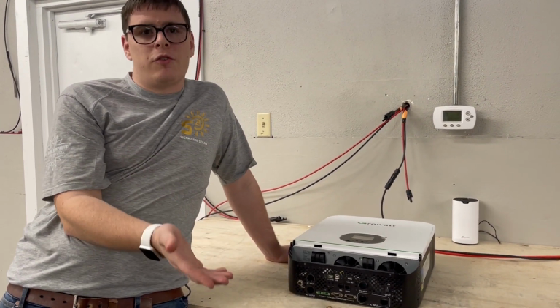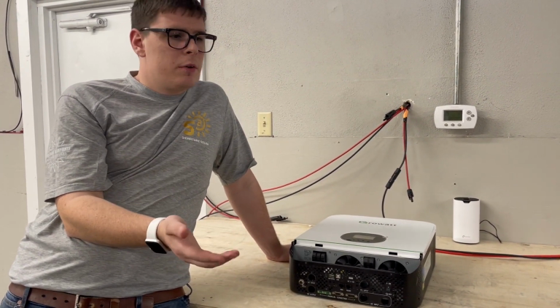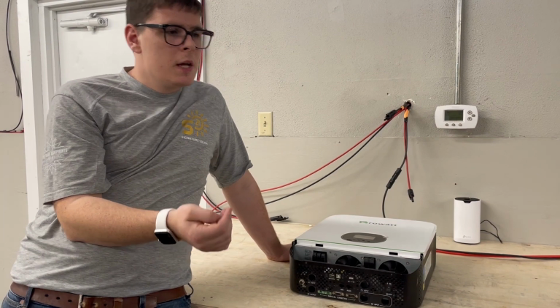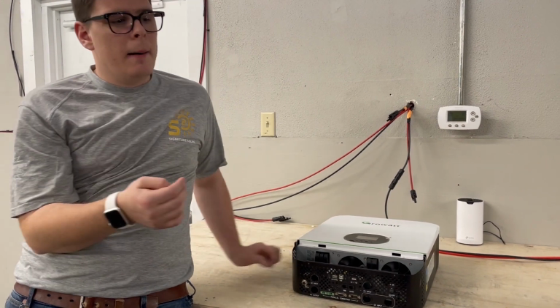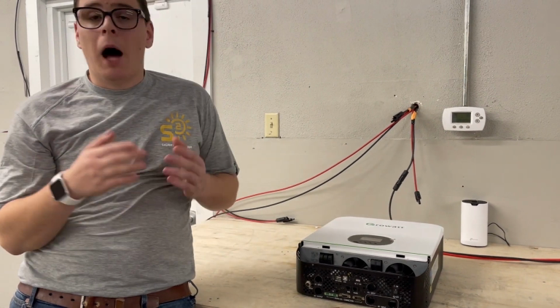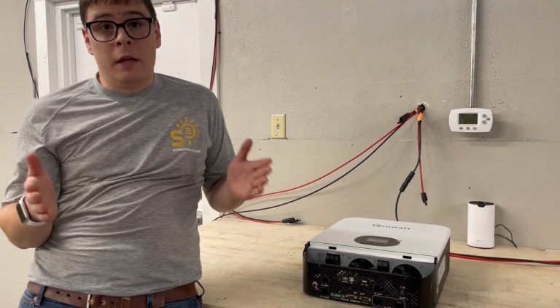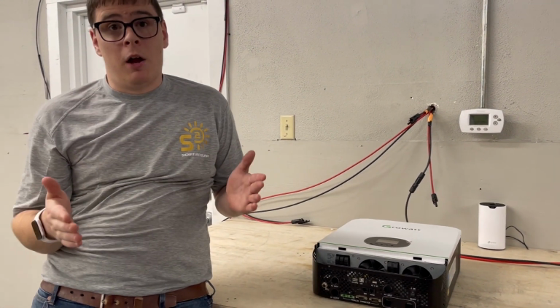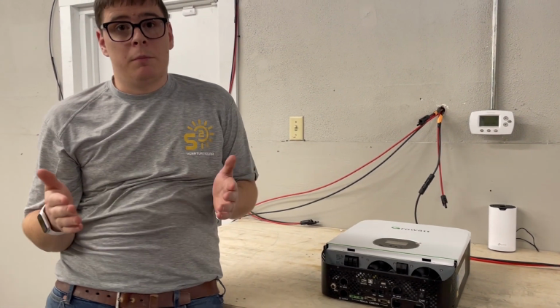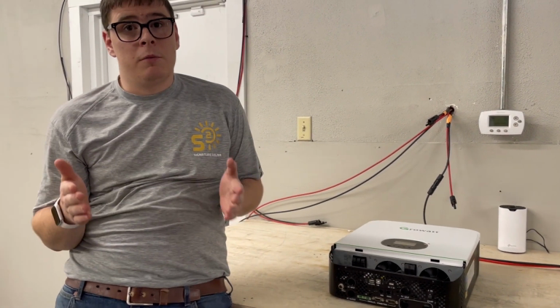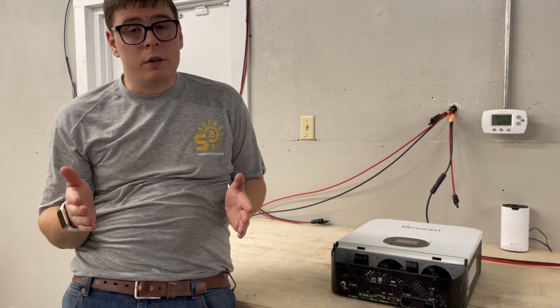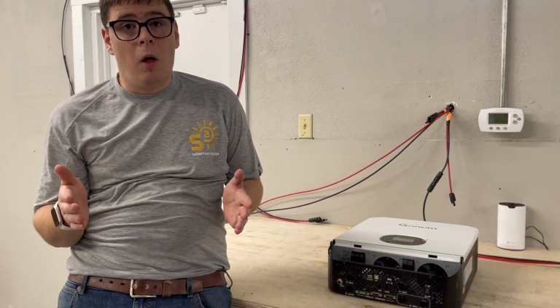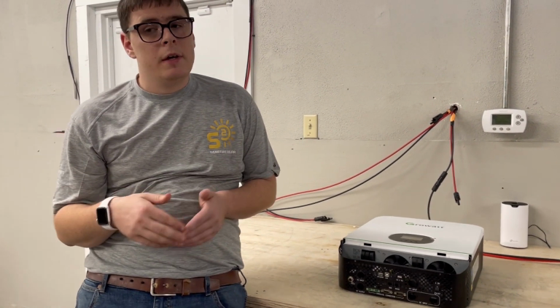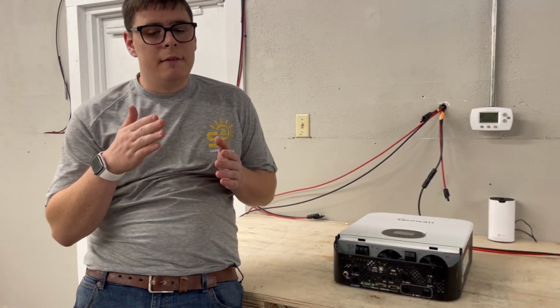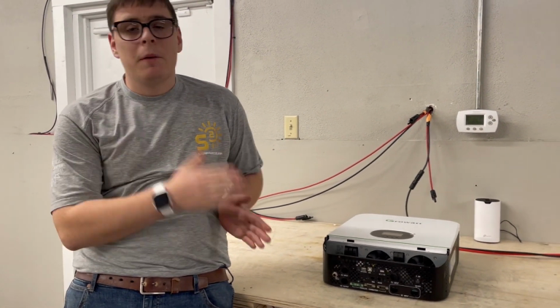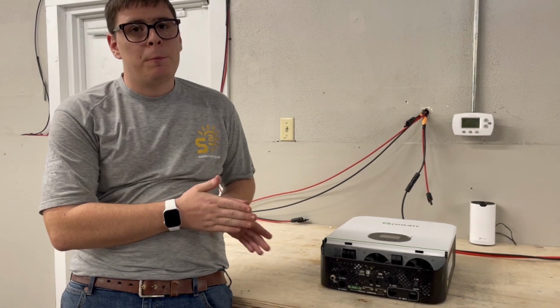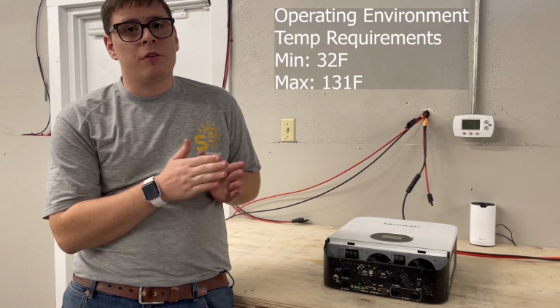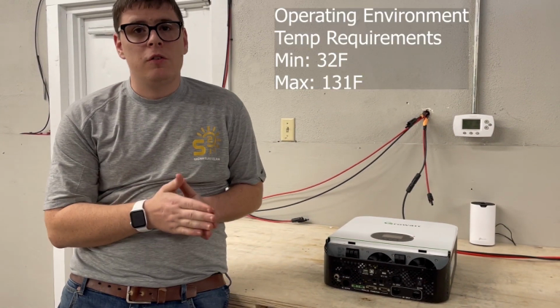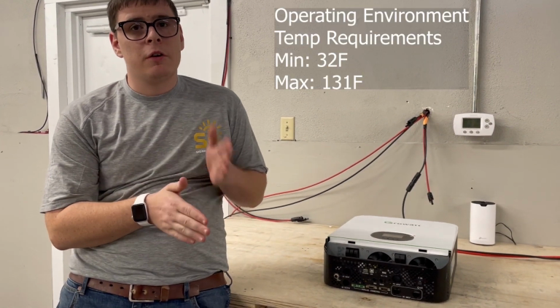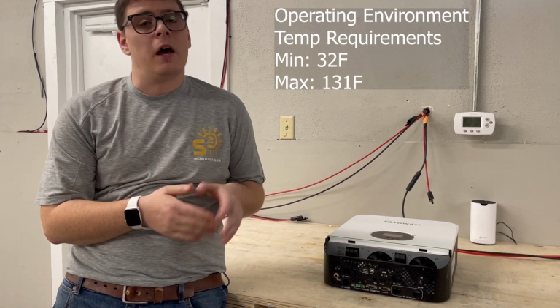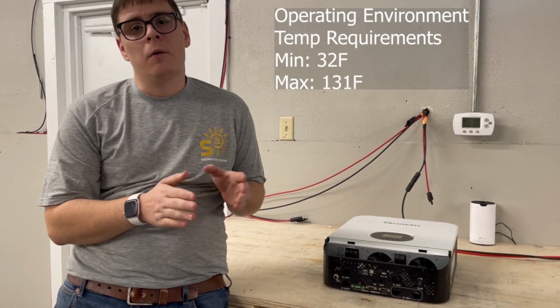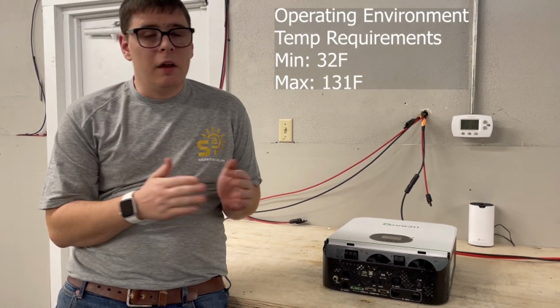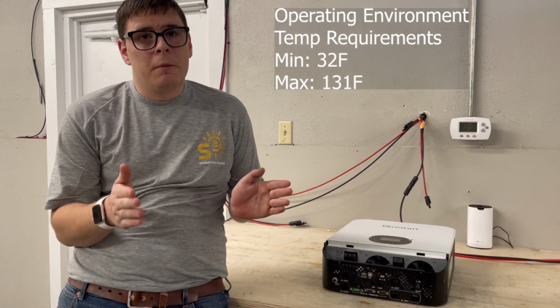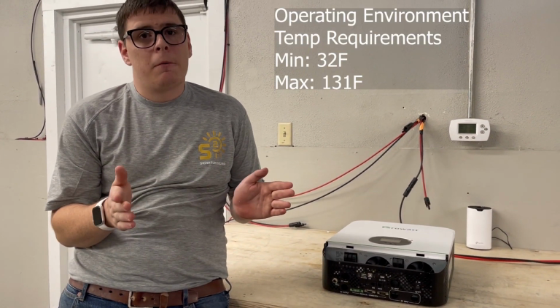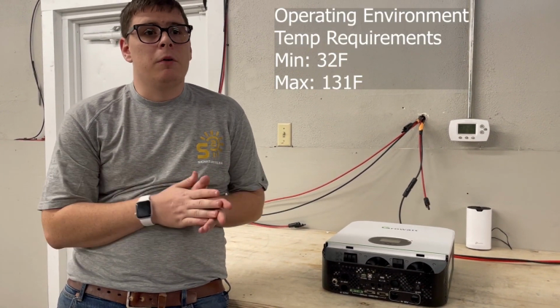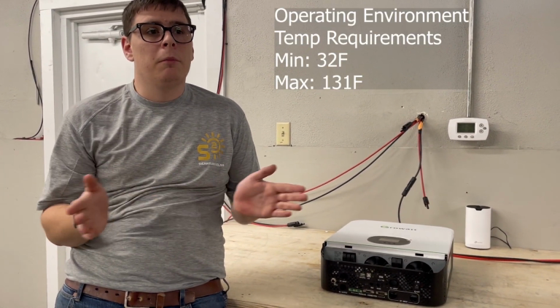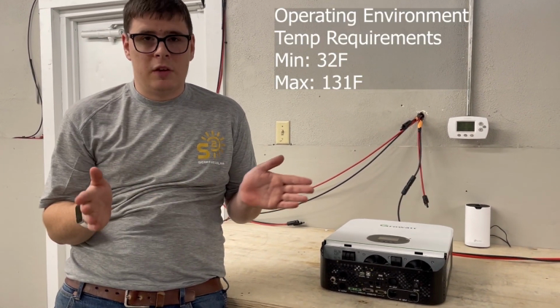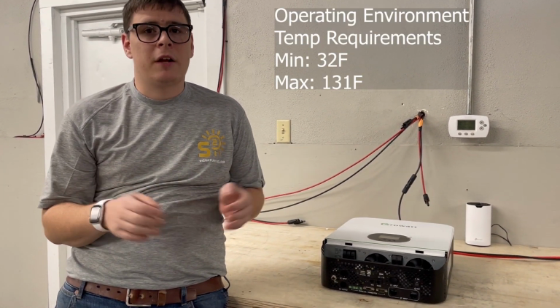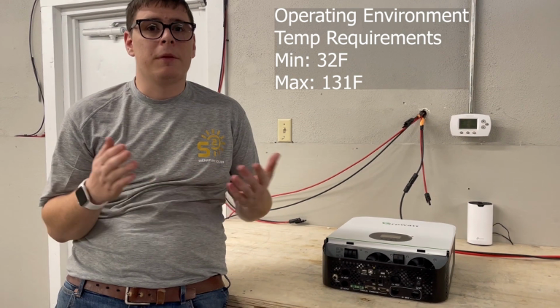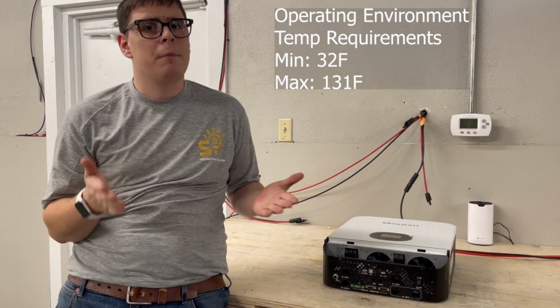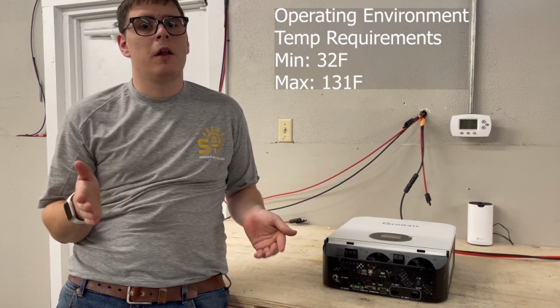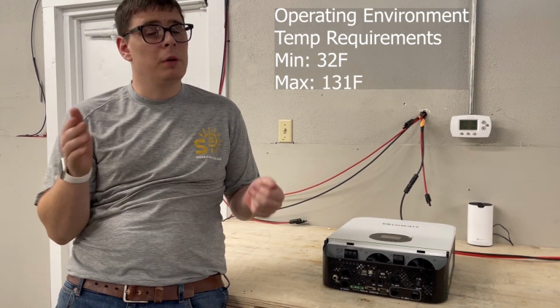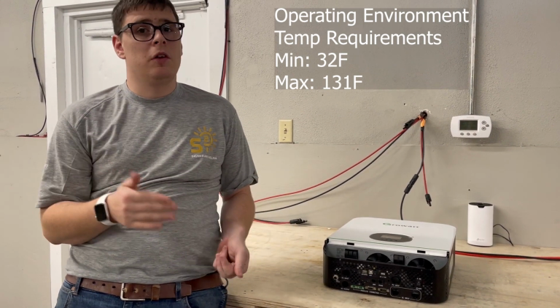The operating environment temperature is important as well. The minimum temperature is 32 degrees Fahrenheit. I'd love for people to operate with a little more of a safety factor, but the problem below 32 degrees is that any moisture that's gotten into the inverter becomes ice.